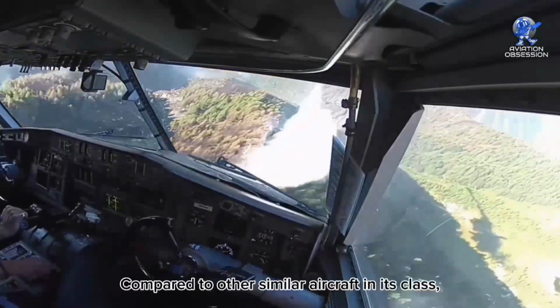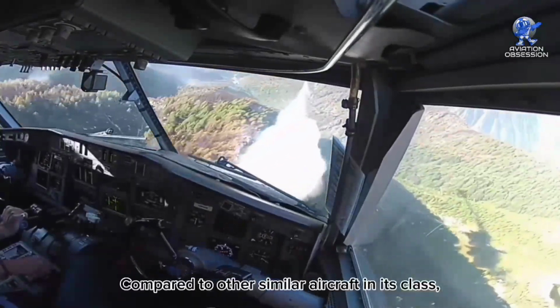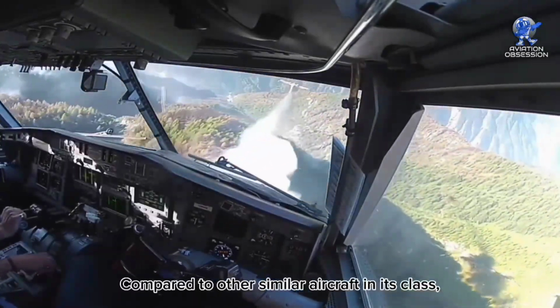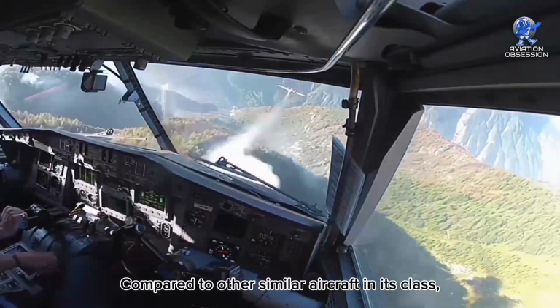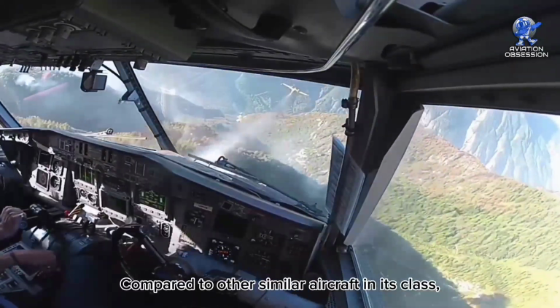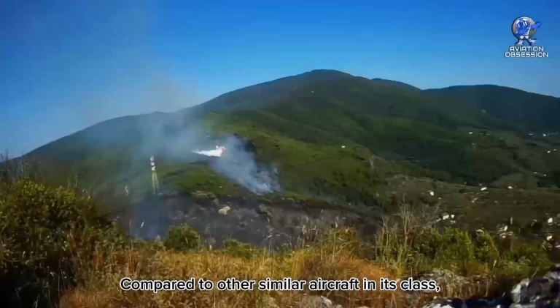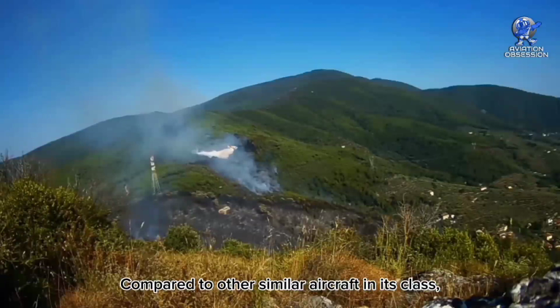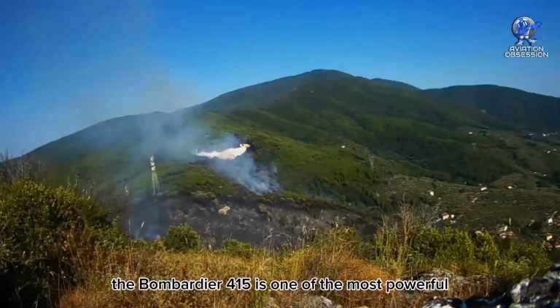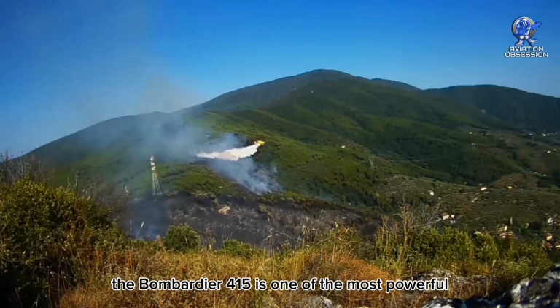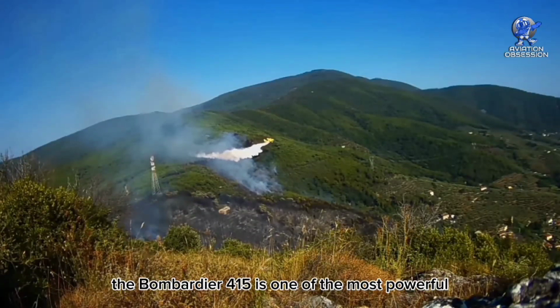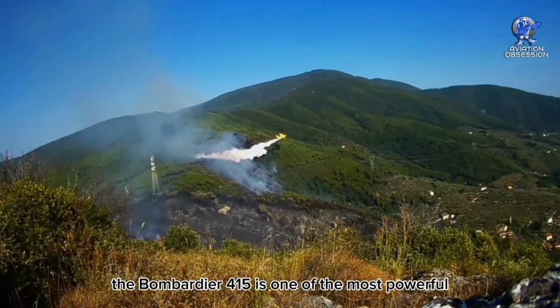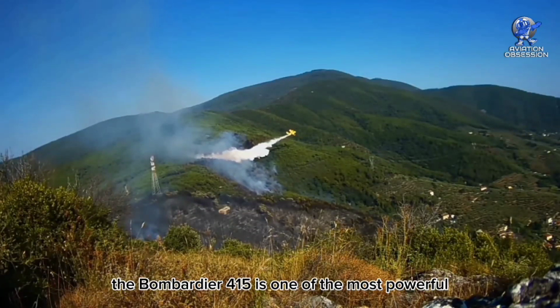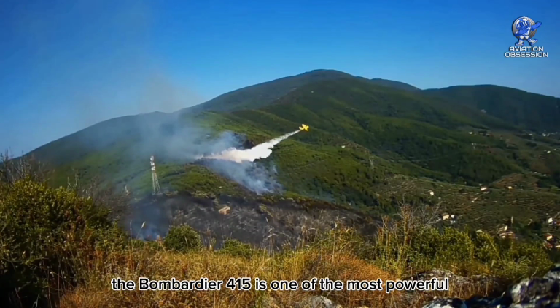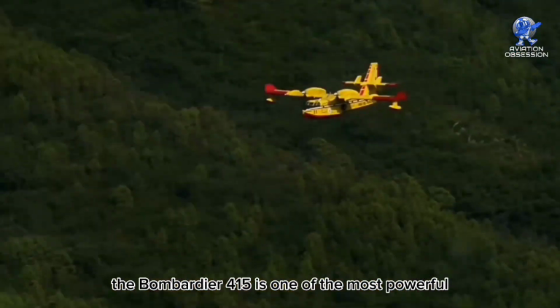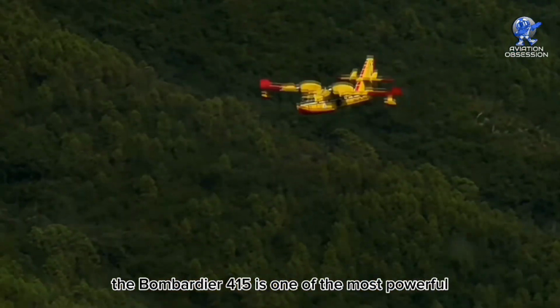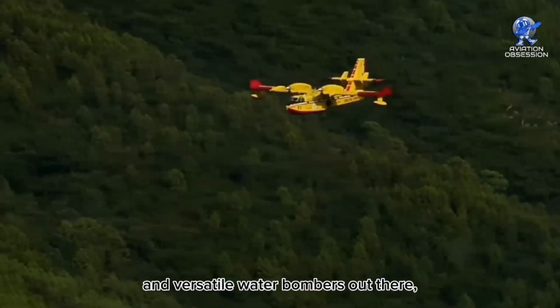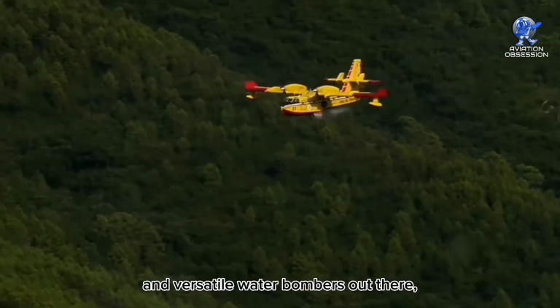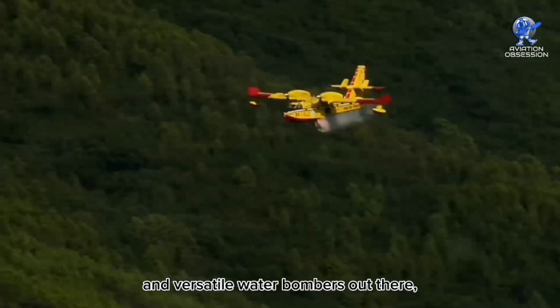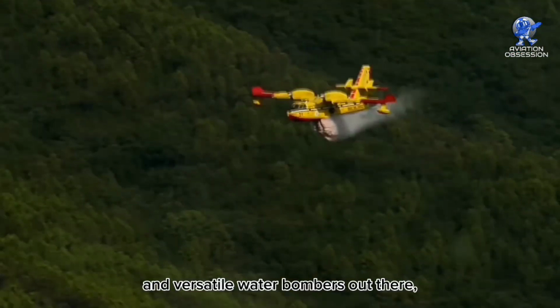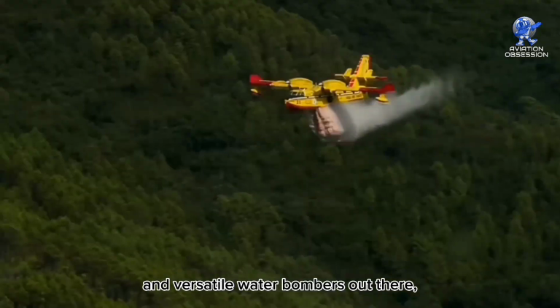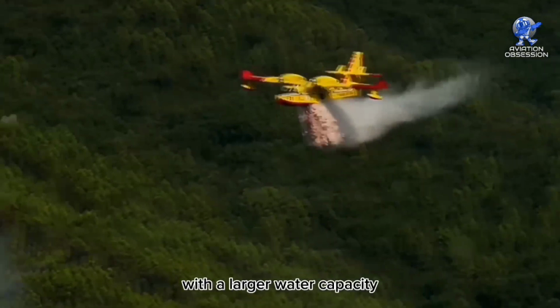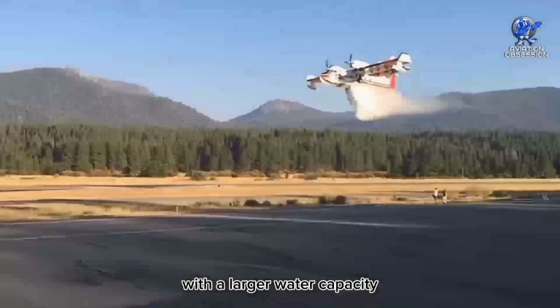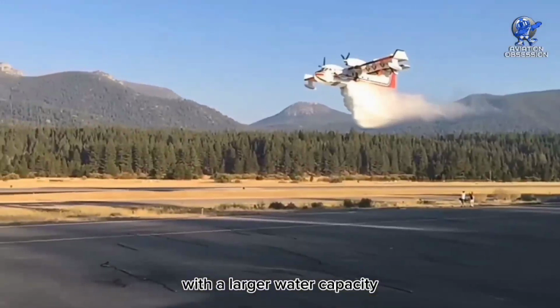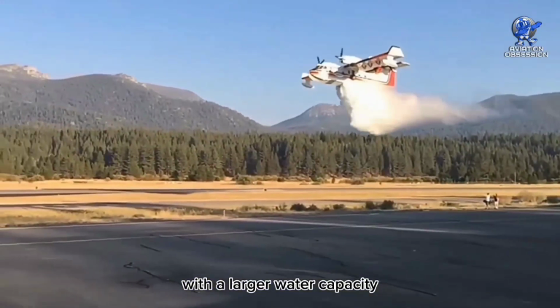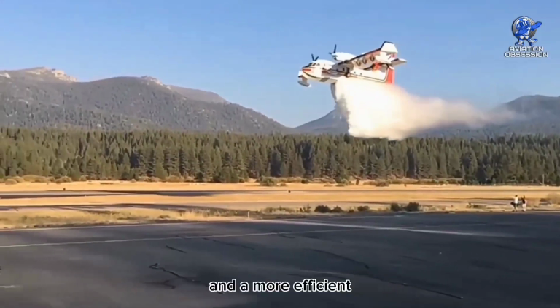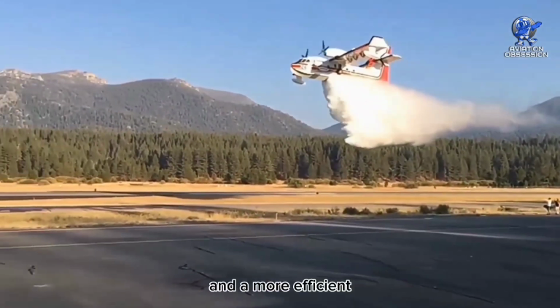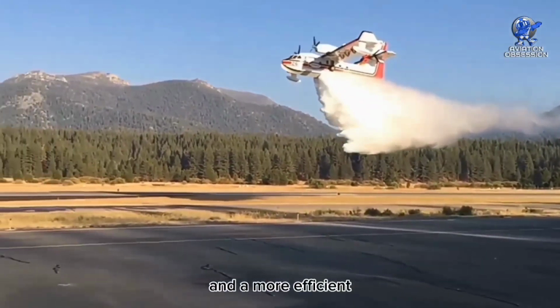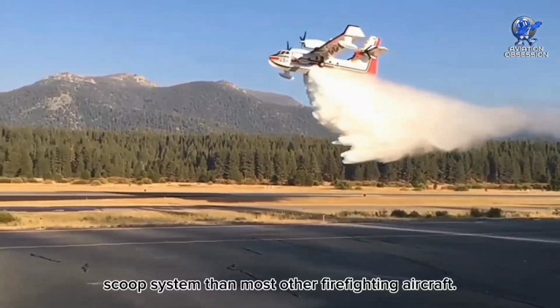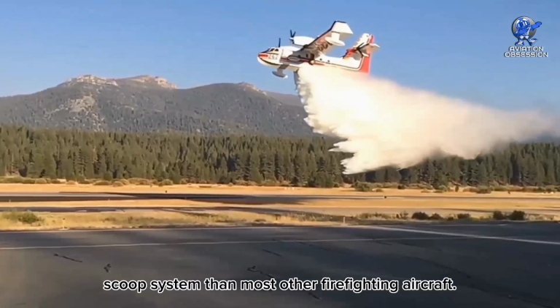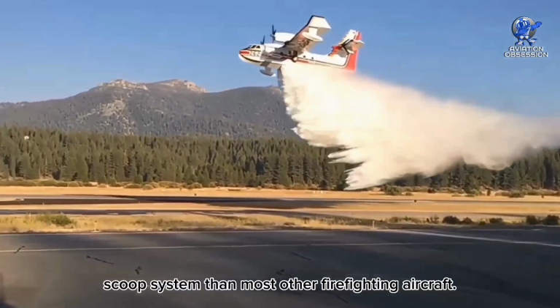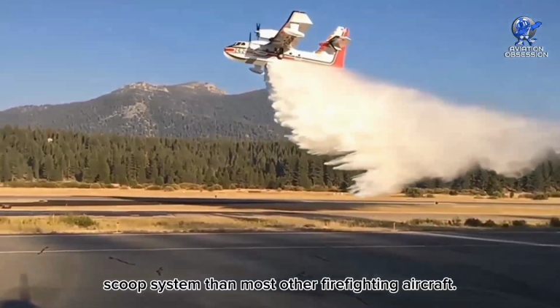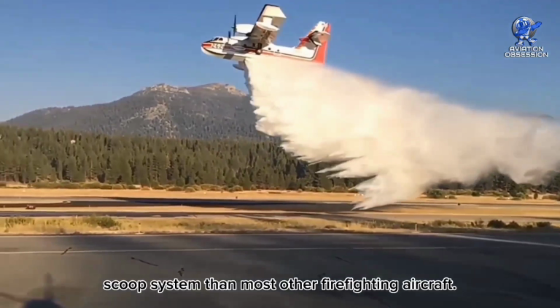Compared to other similar aircraft in its class, the Bombardier 415 is one of the most powerful and versatile water bombers out there, with a larger water capacity and a more efficient scoop system than most other firefighting aircraft.